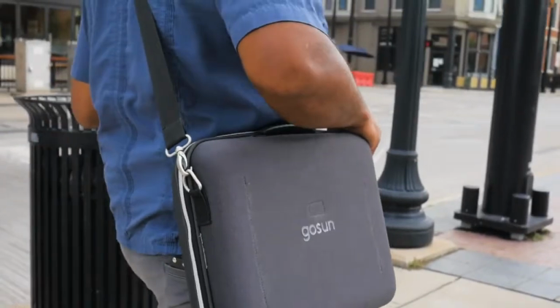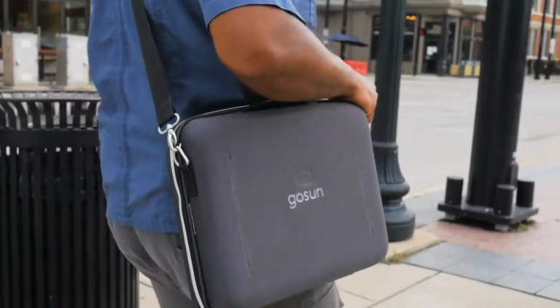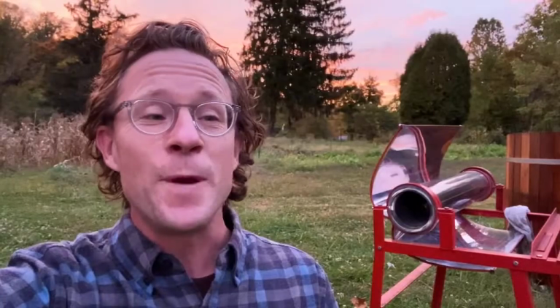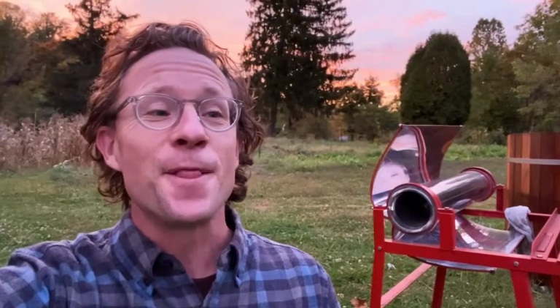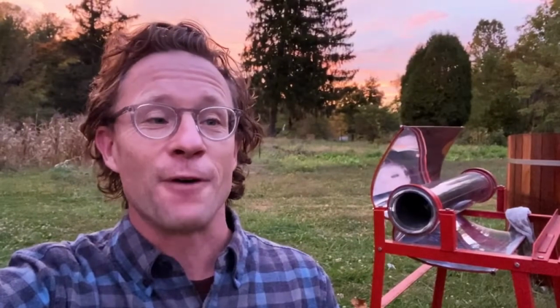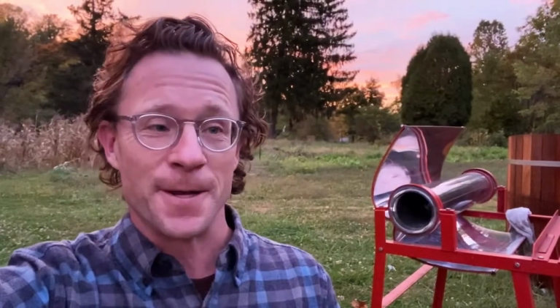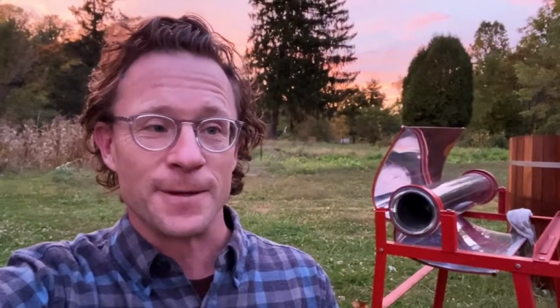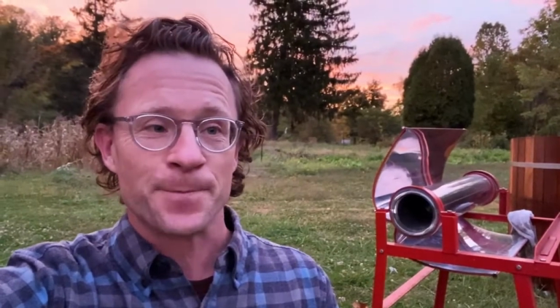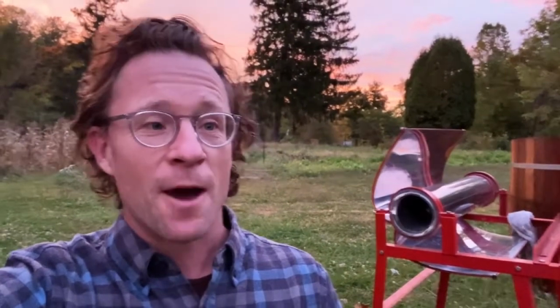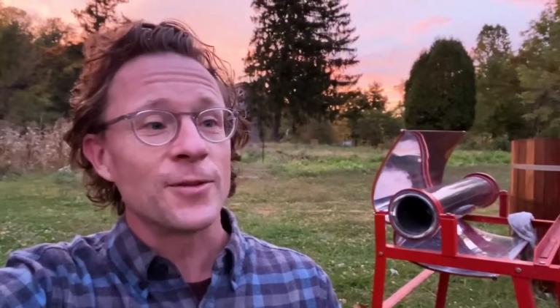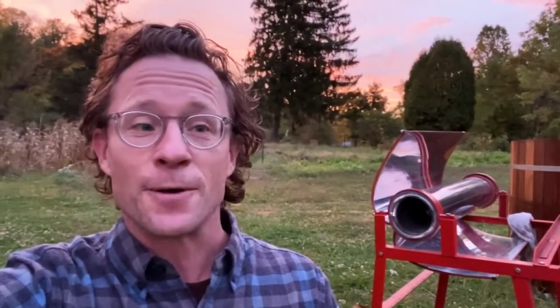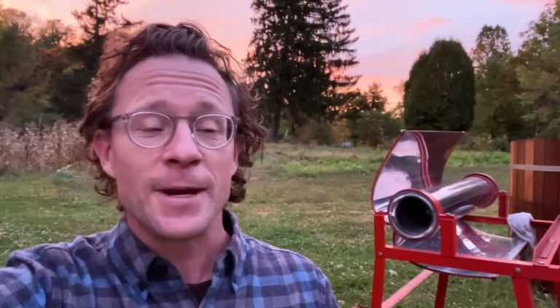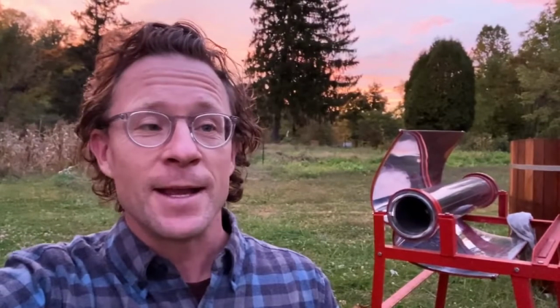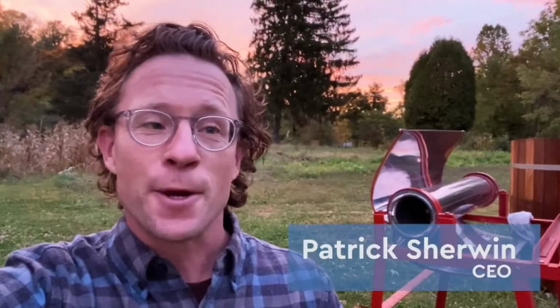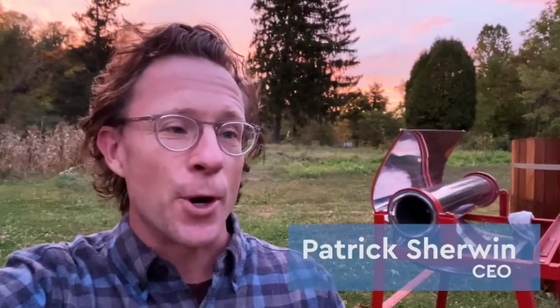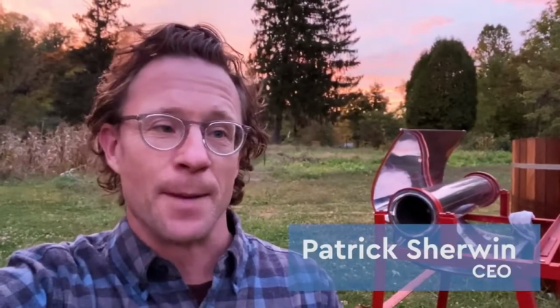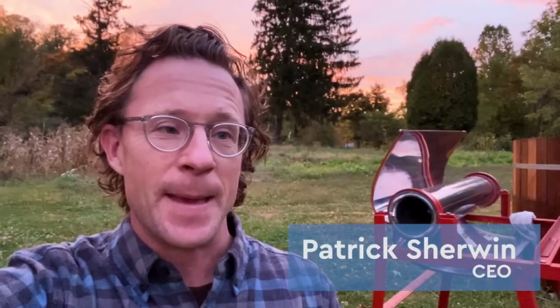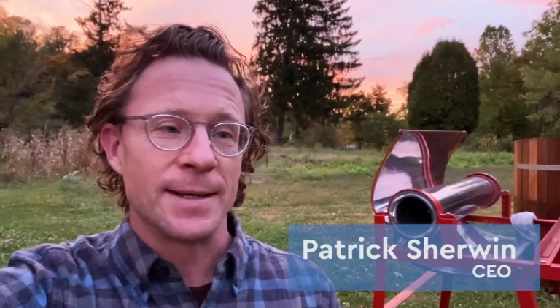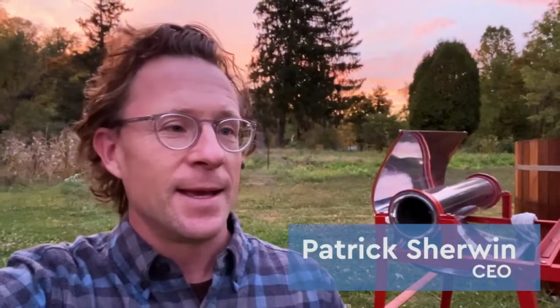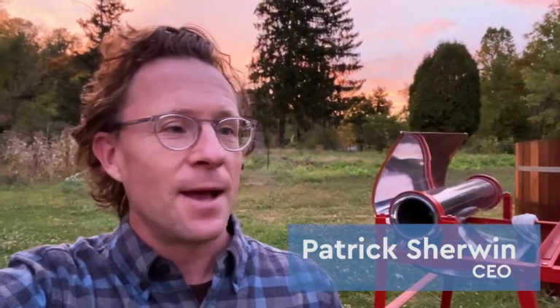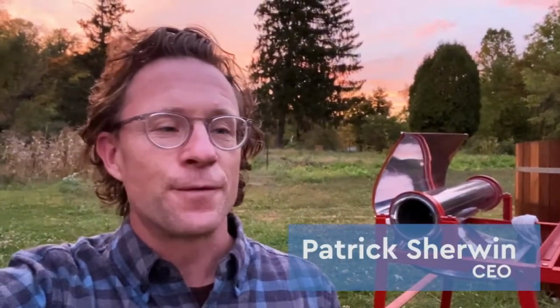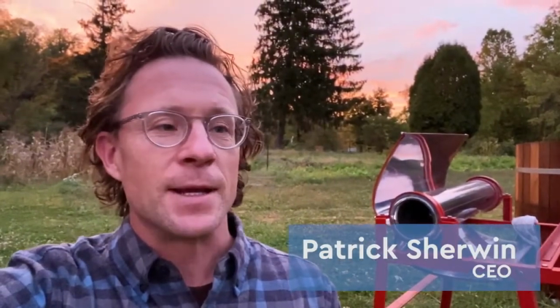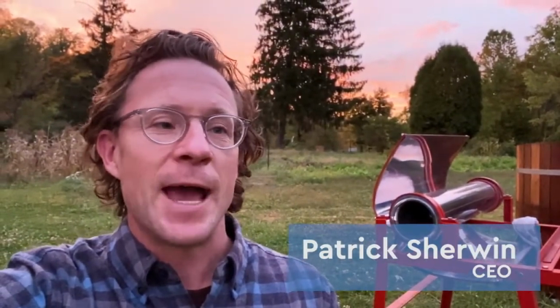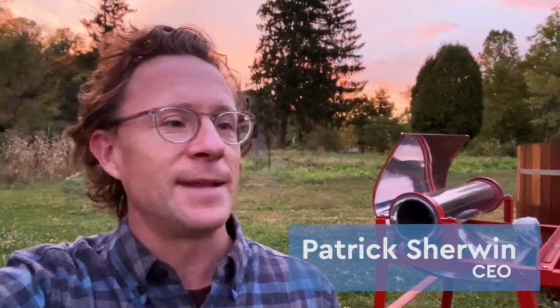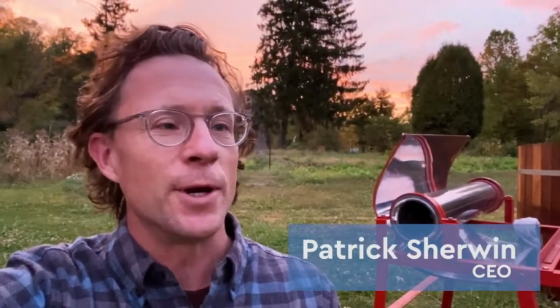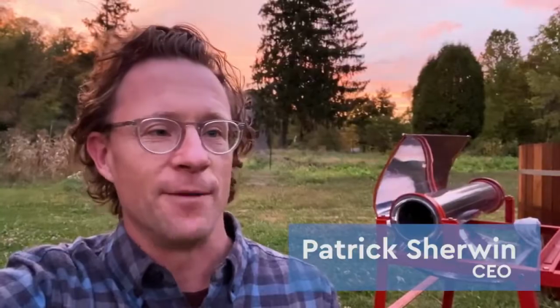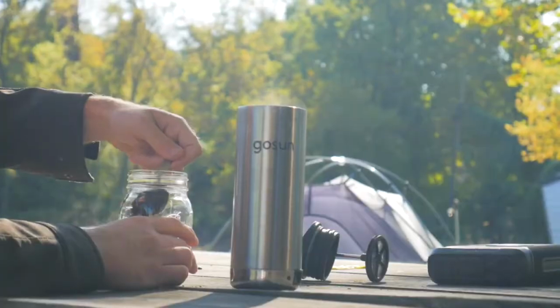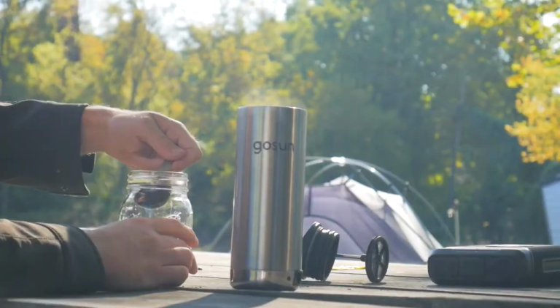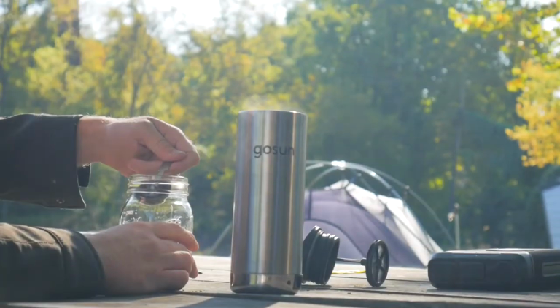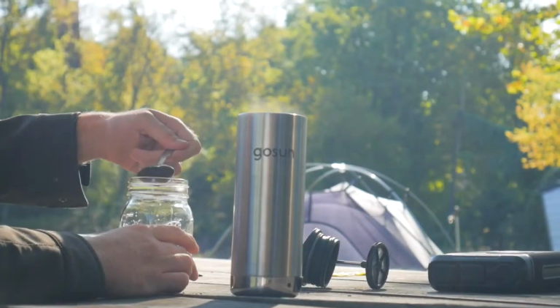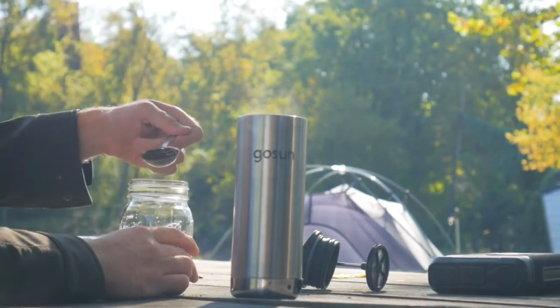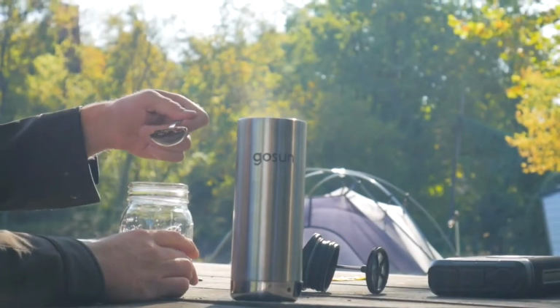At GoSun, we love our morning coffee. Unfortunately, when you're off-grid, you're burning something to make it. It's not fuel-free, and we have to stop burning stuff. That's where the Brew comes in.